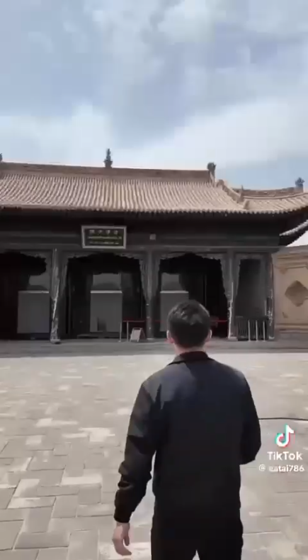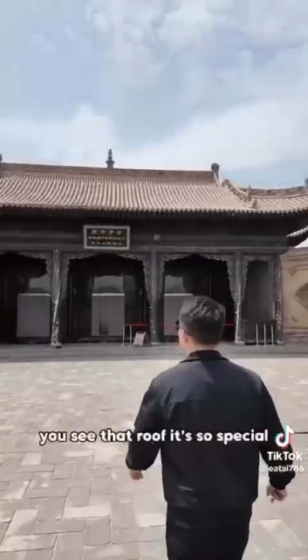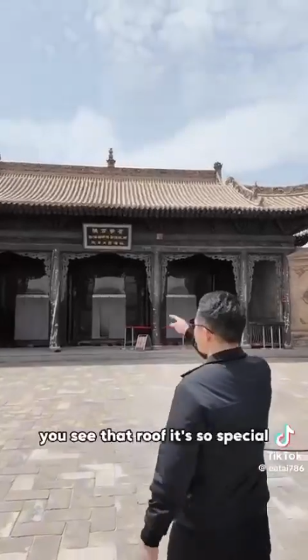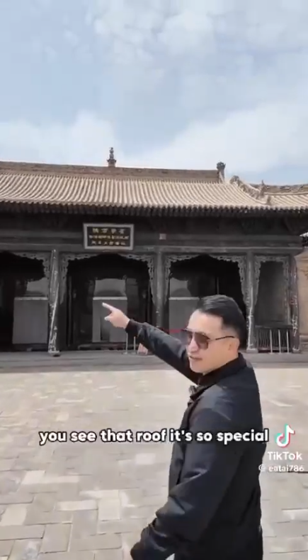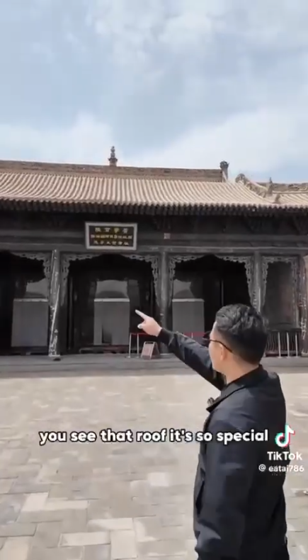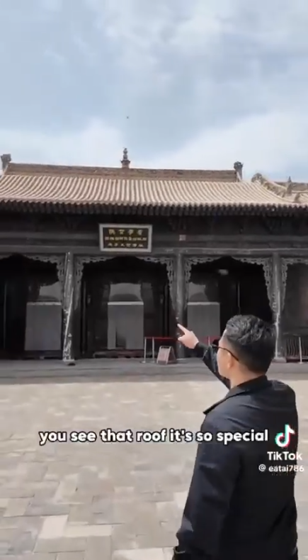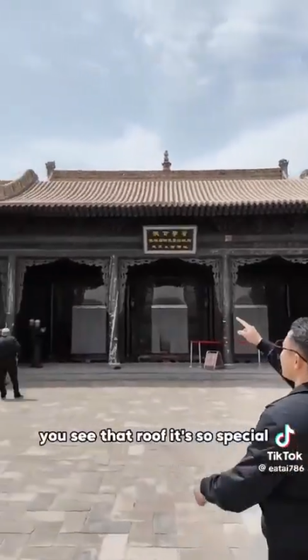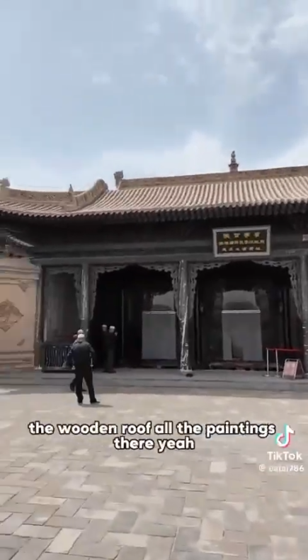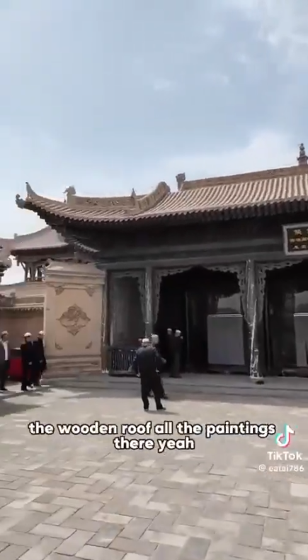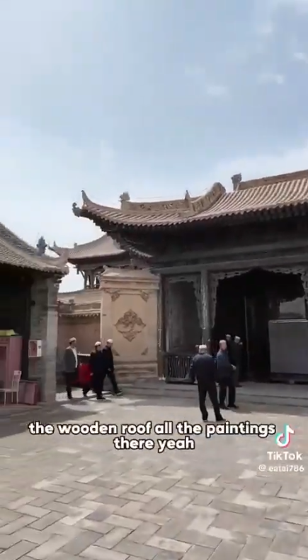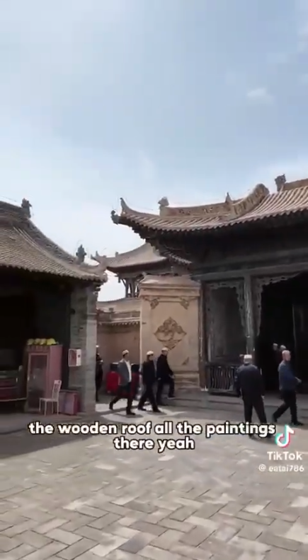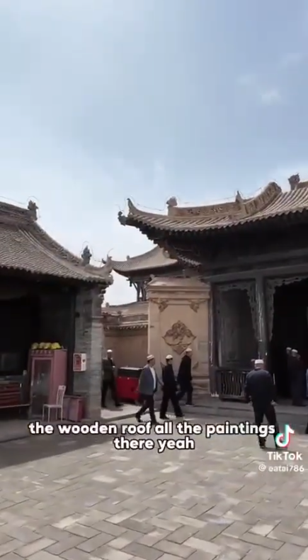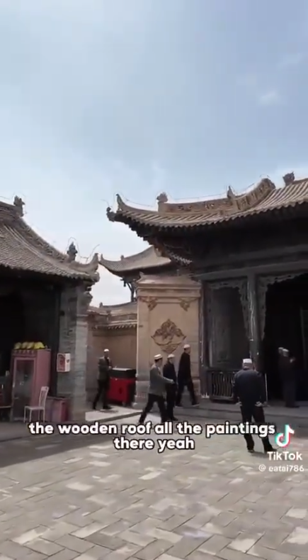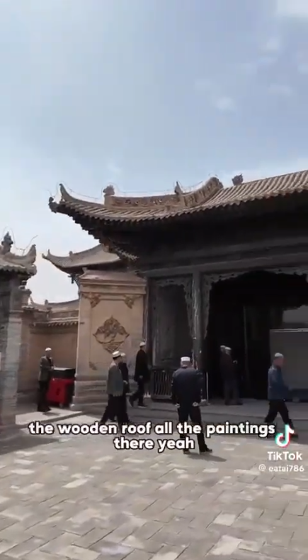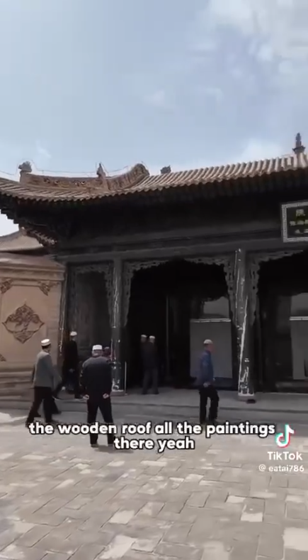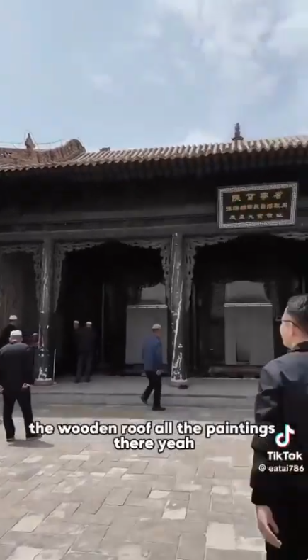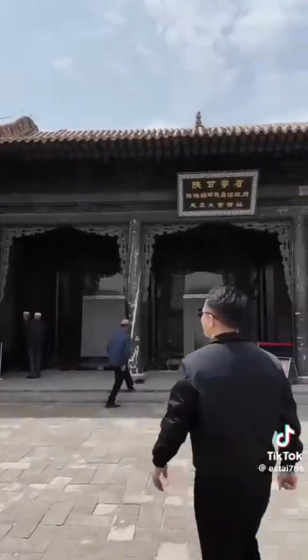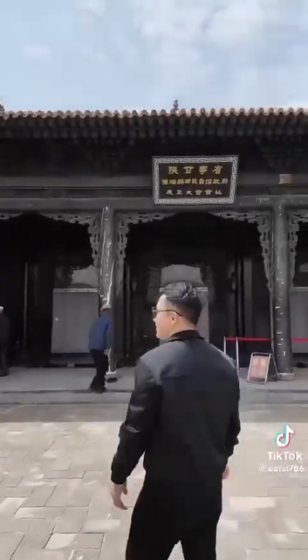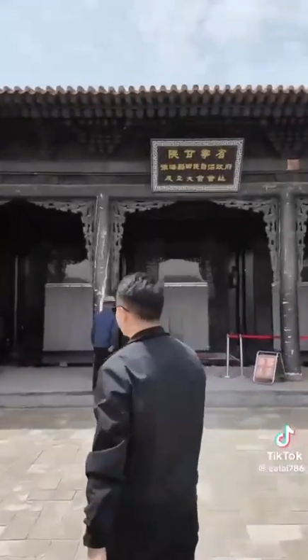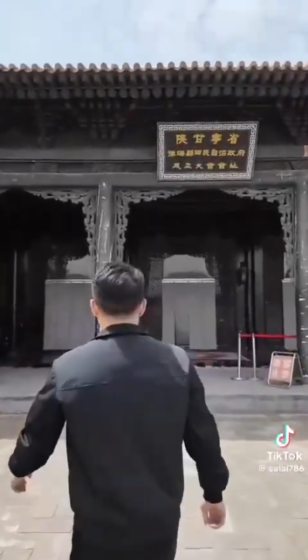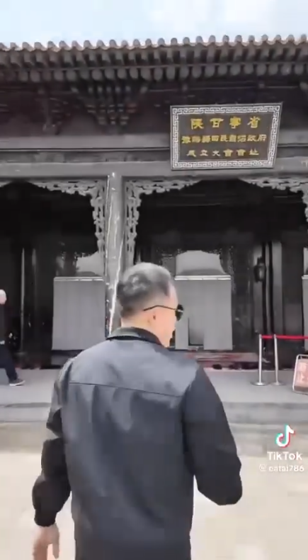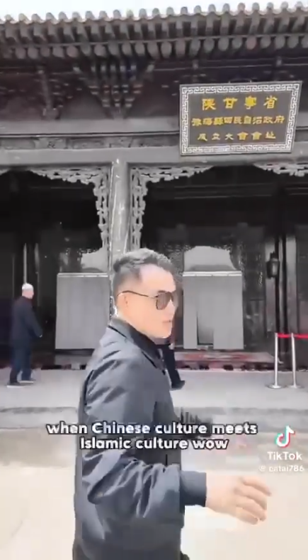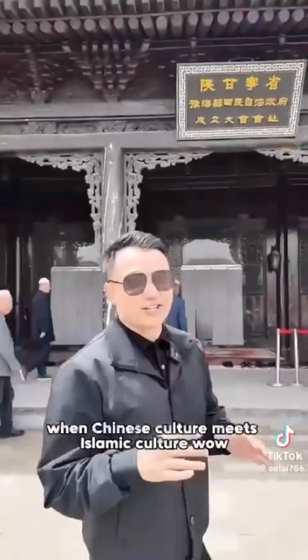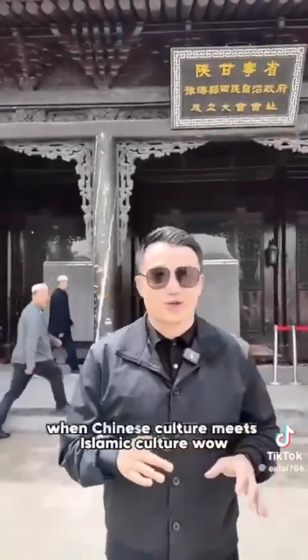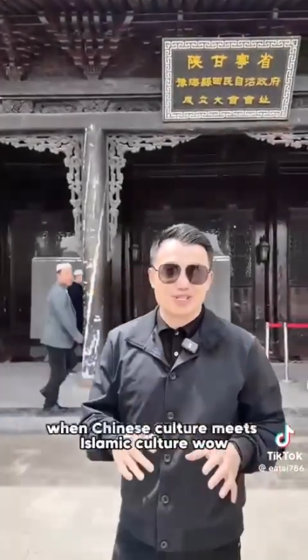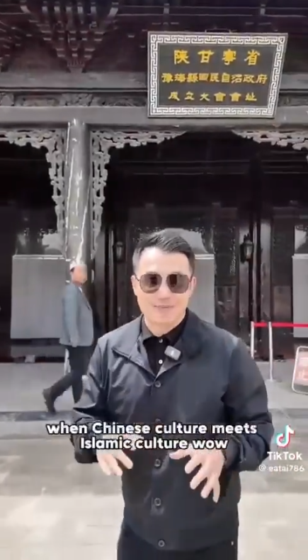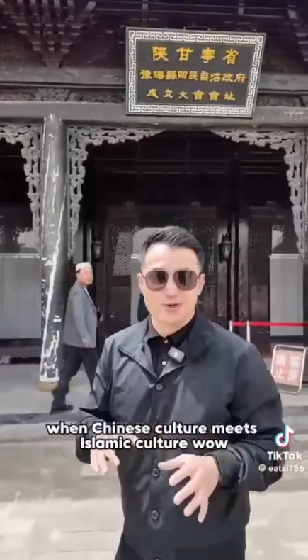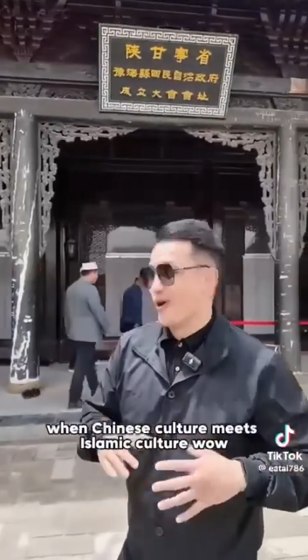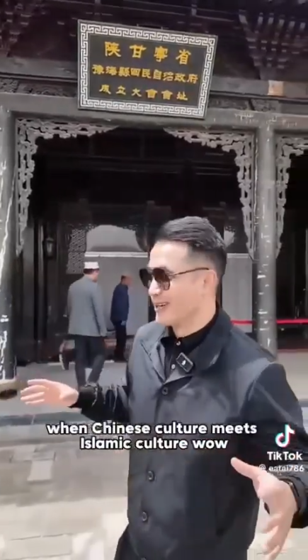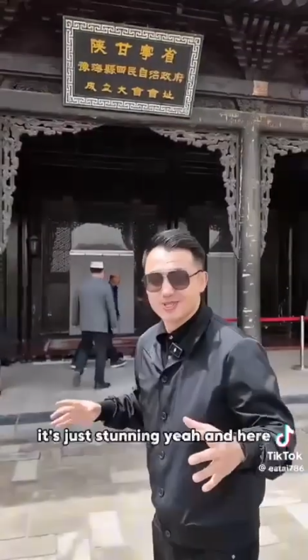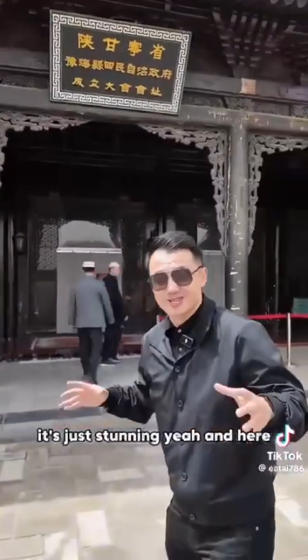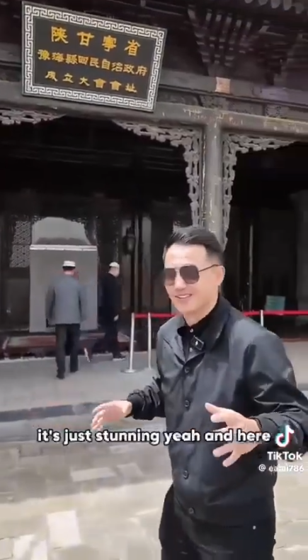You see that roof? It's so special — the wooden roof, with all the paintings. When Chinese culture meets Islamic culture — wow, it's just stunning.